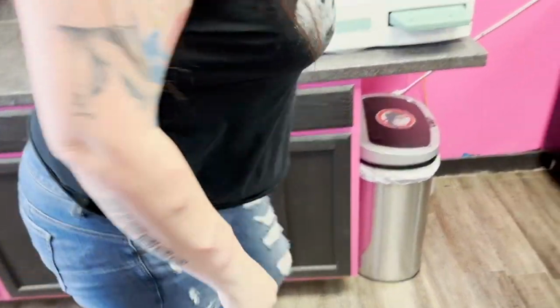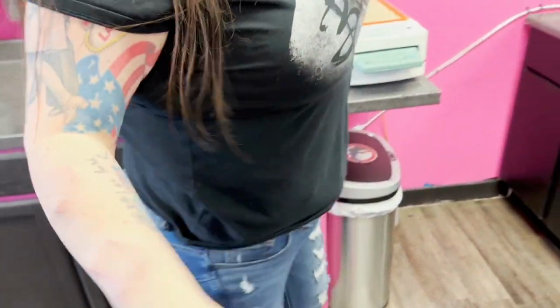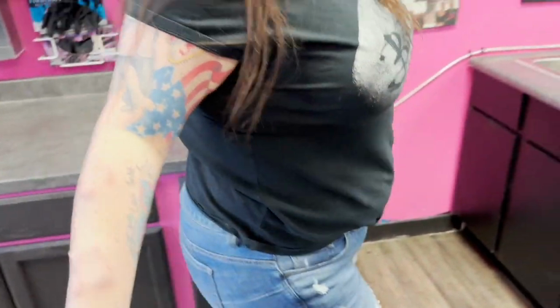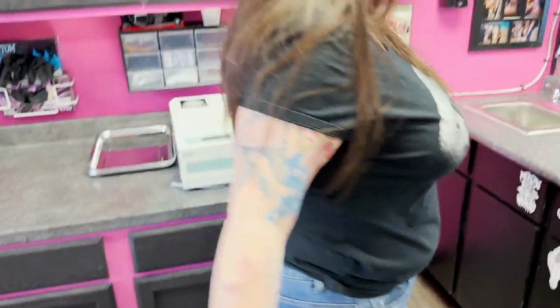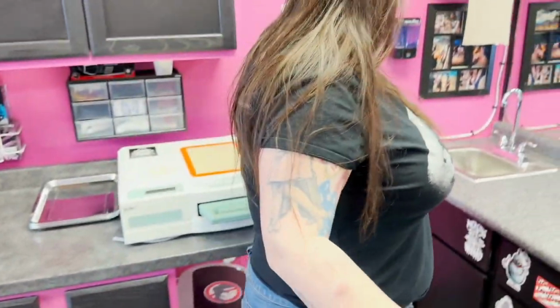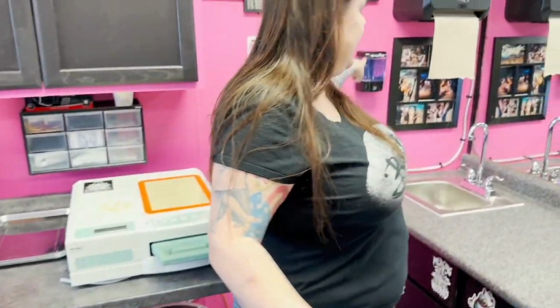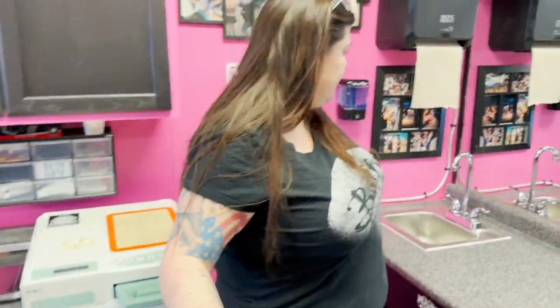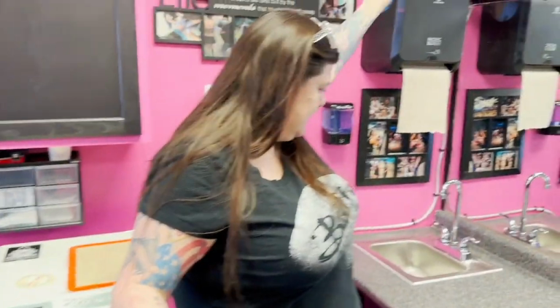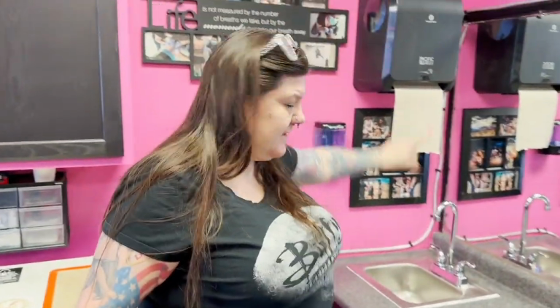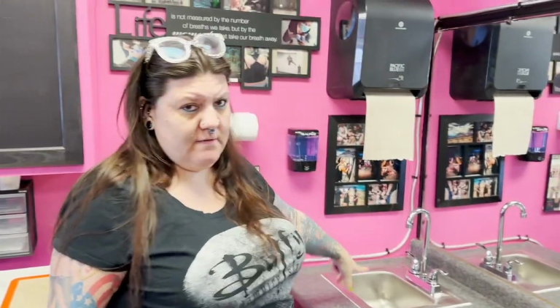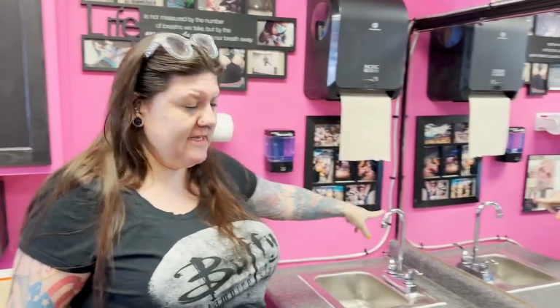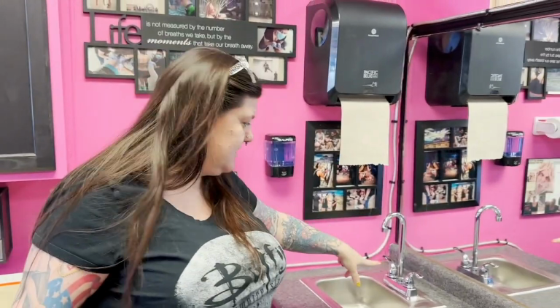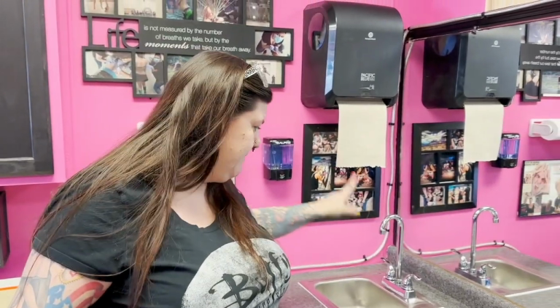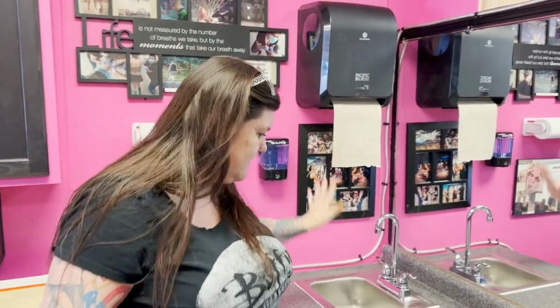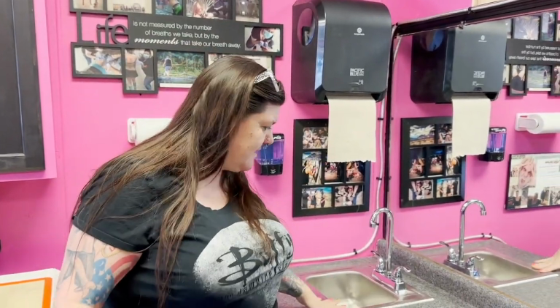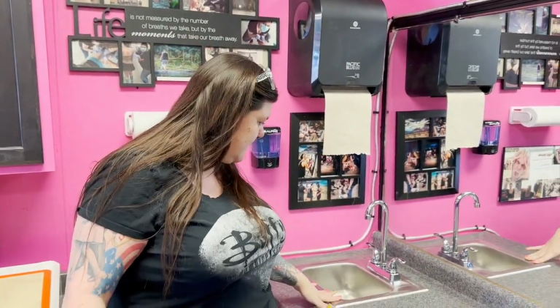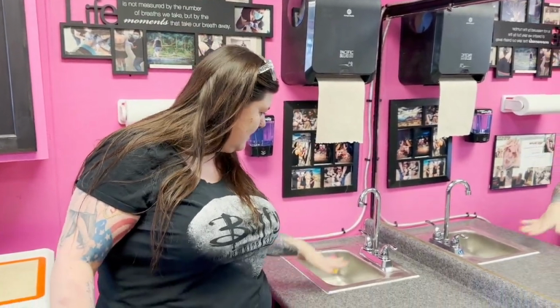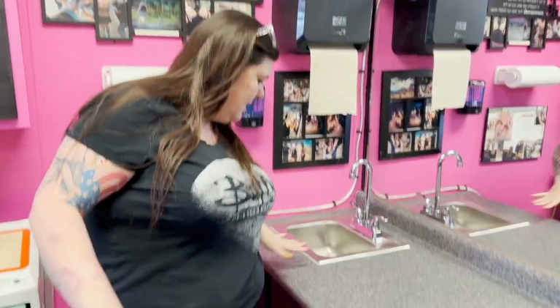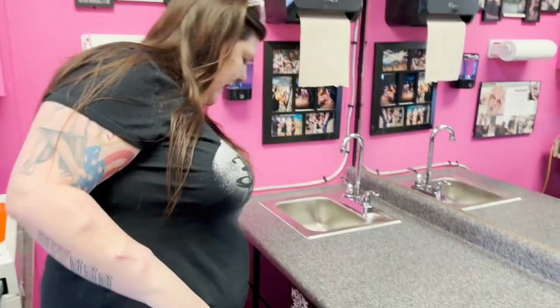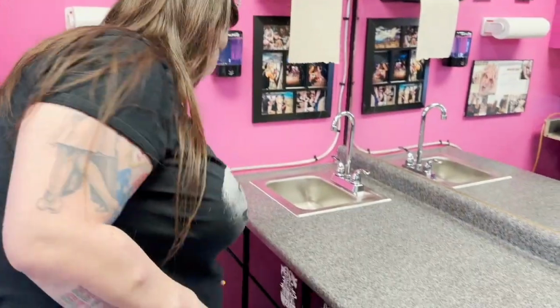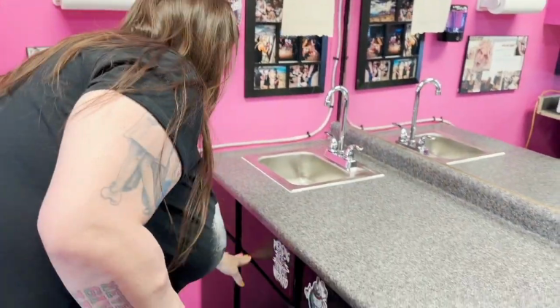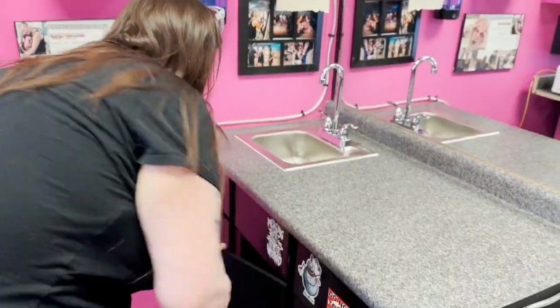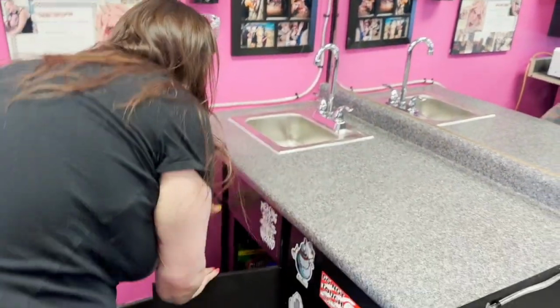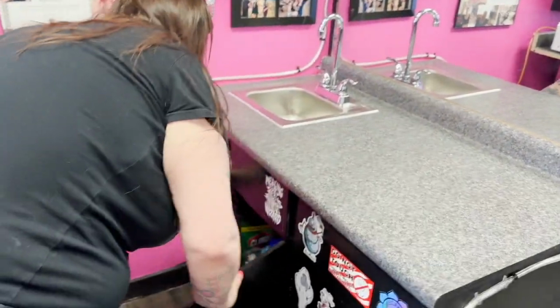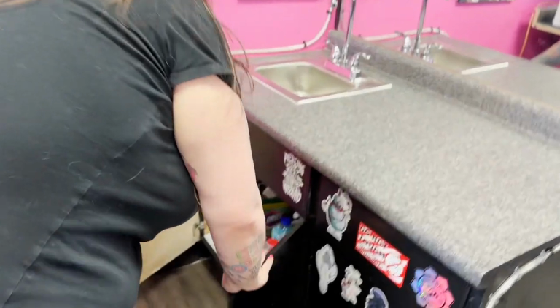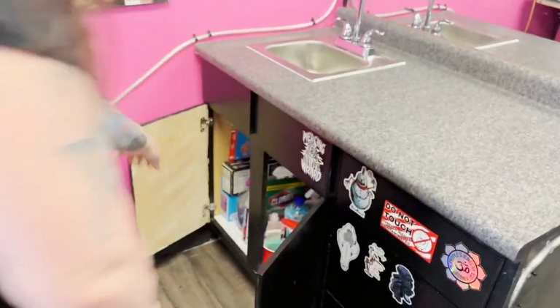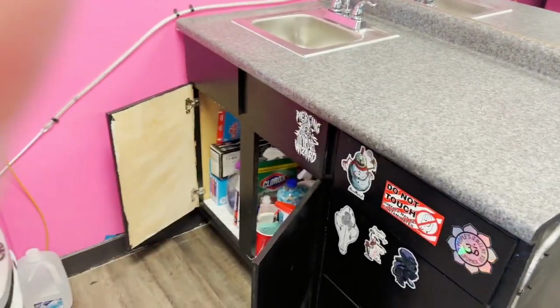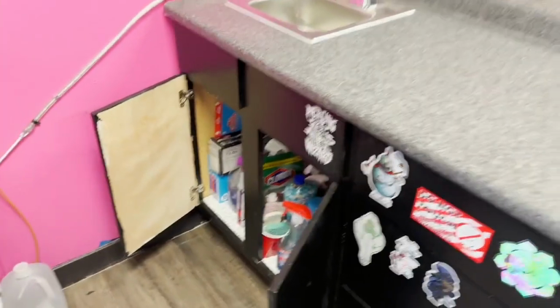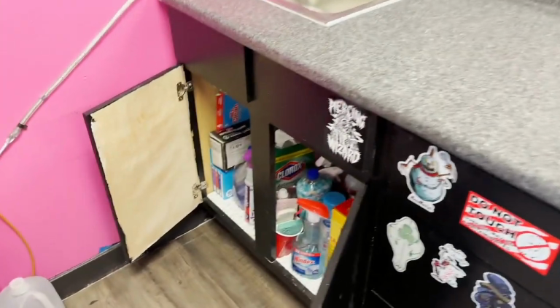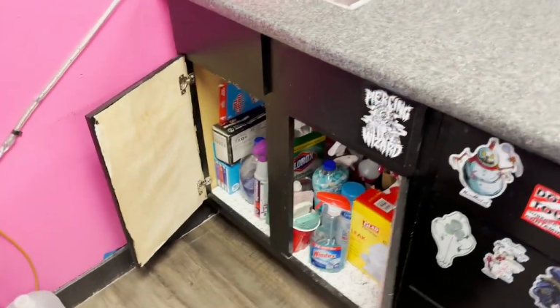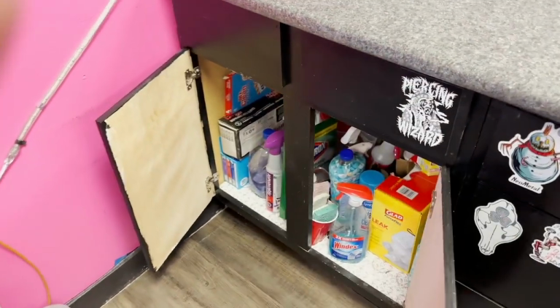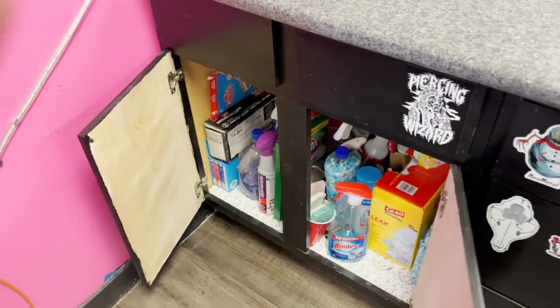Over here, hands-free — I don't have a hands-free sink, but this is a brand new sink. And just general cleaning supplies are under there.